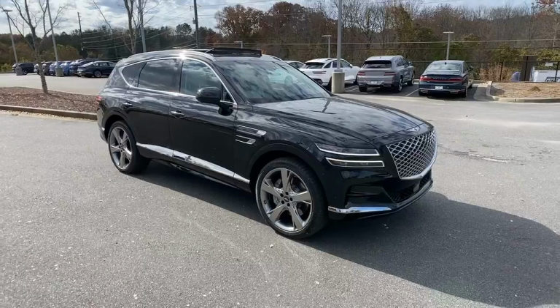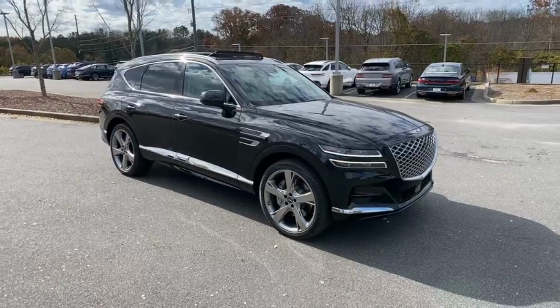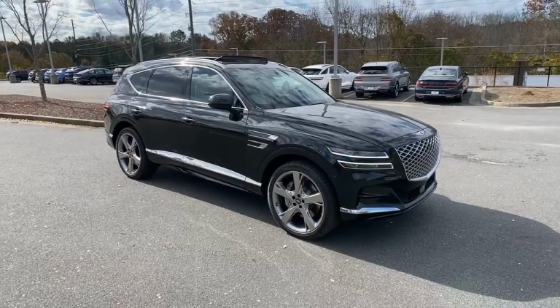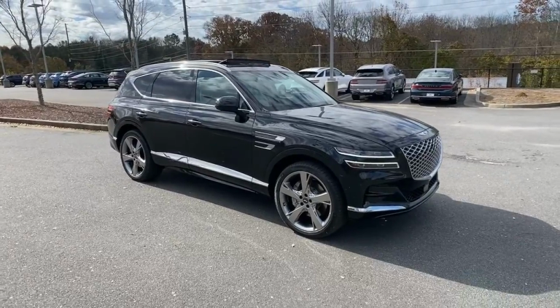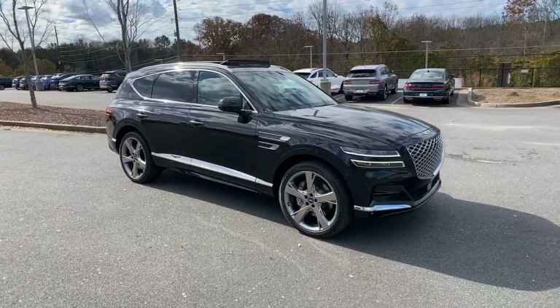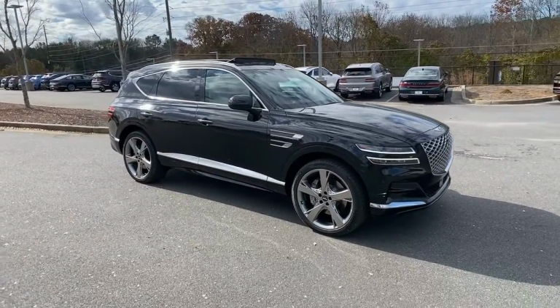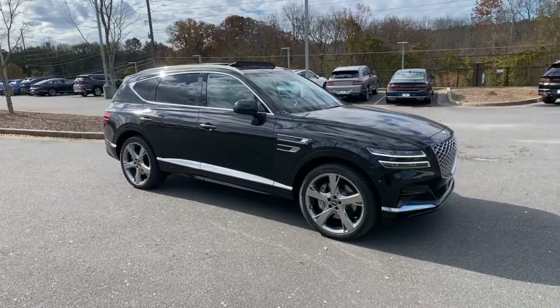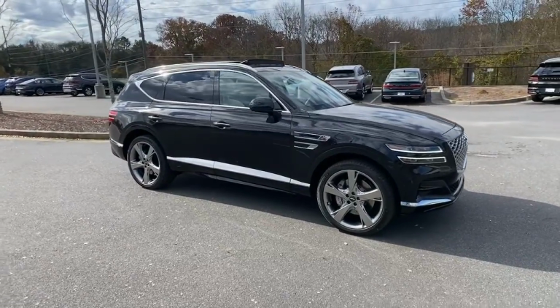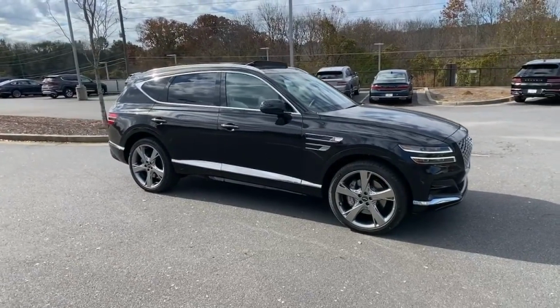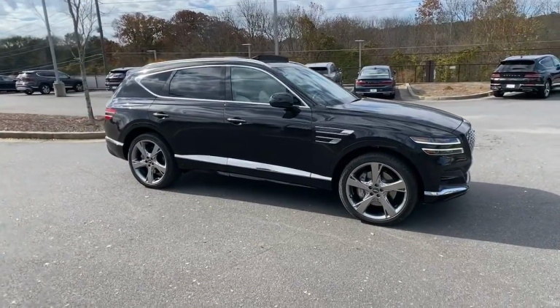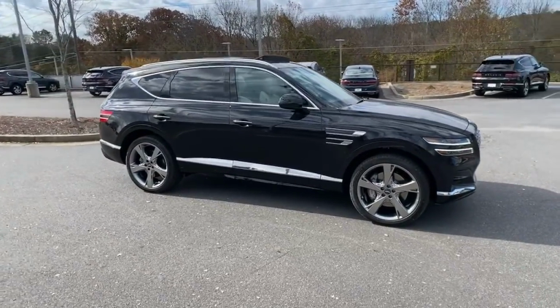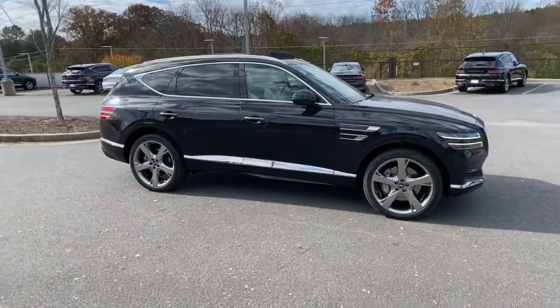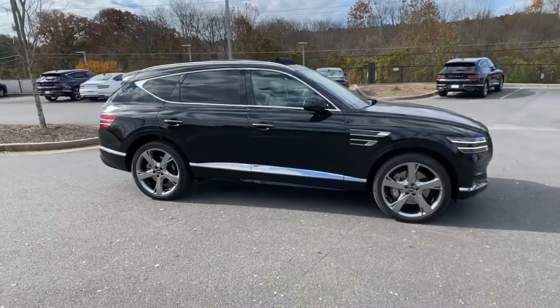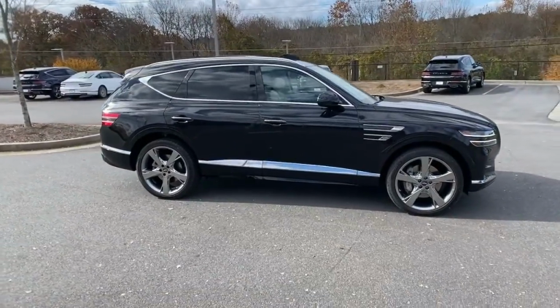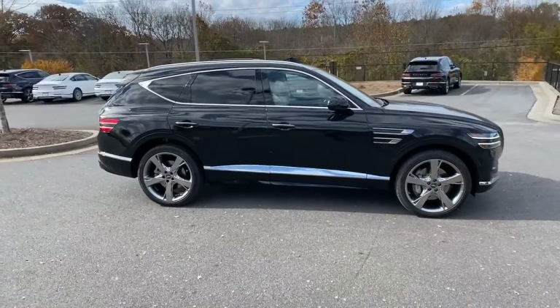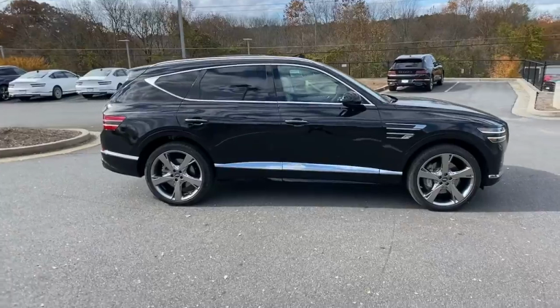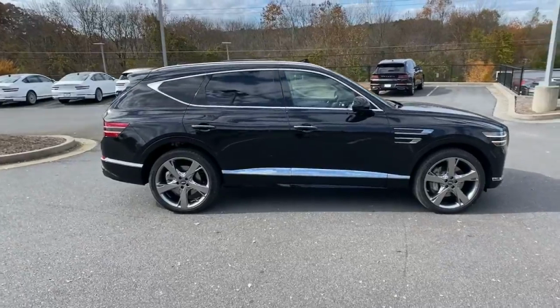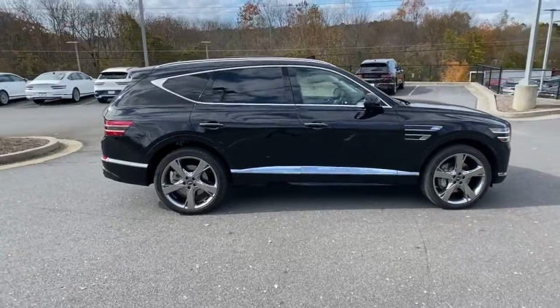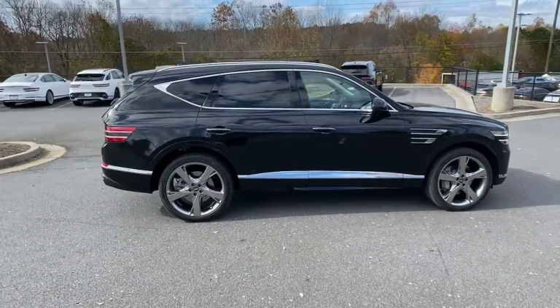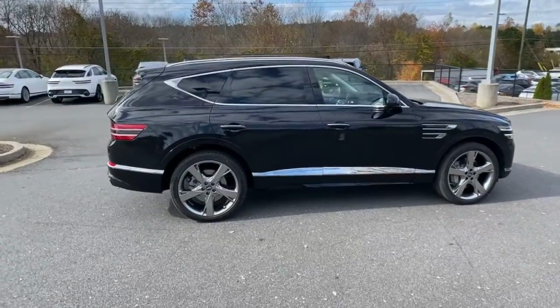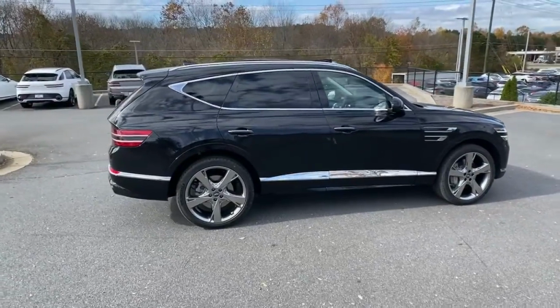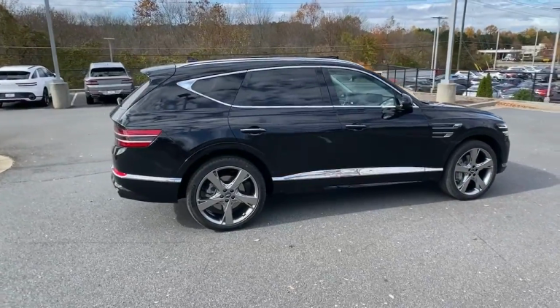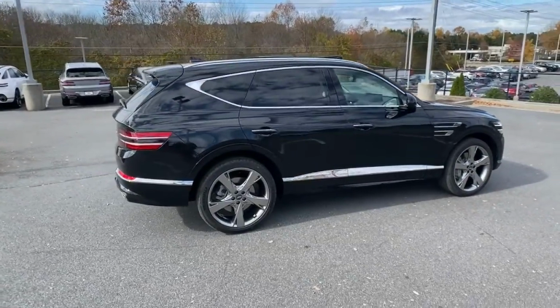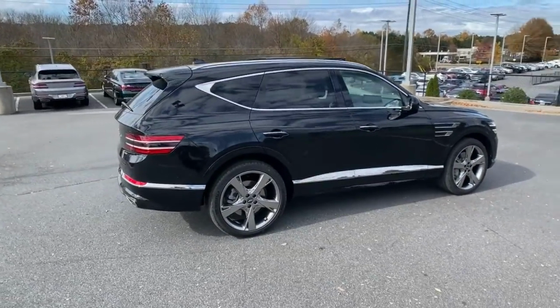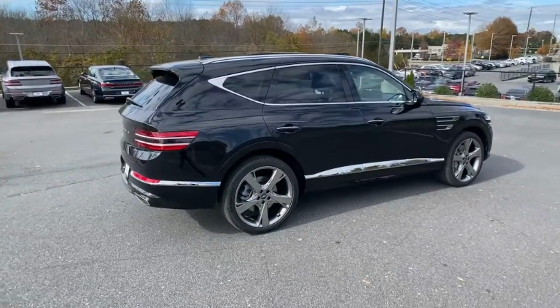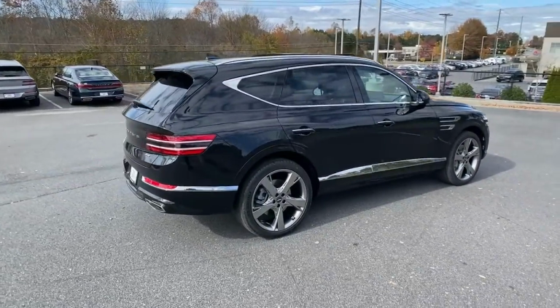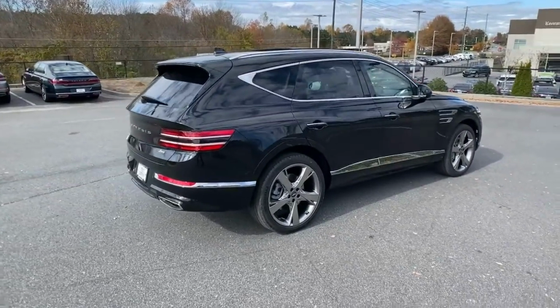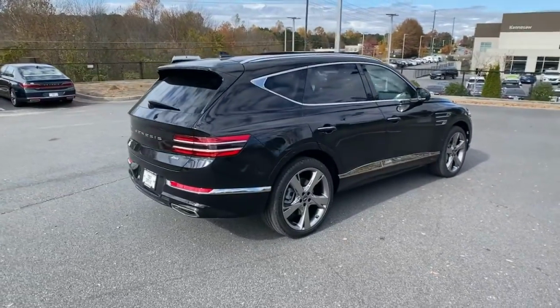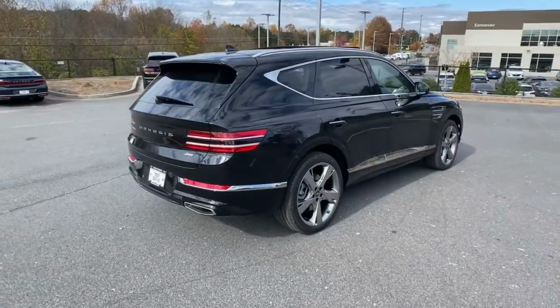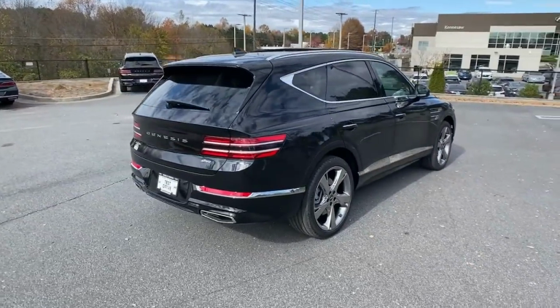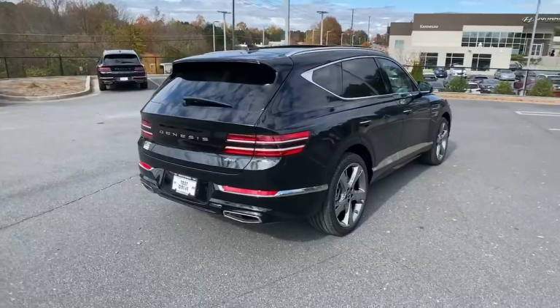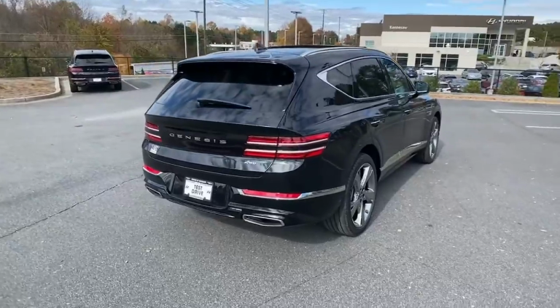Here is a wonderful 2022 Genesis GV80. Embrace the moment with confidence in this luxurious, capable, and tech-savvy GV80.